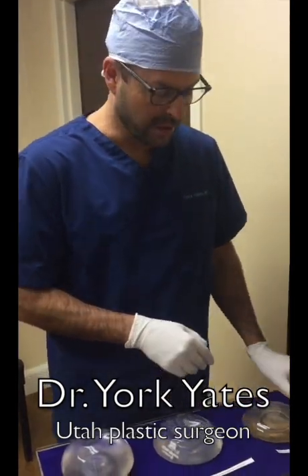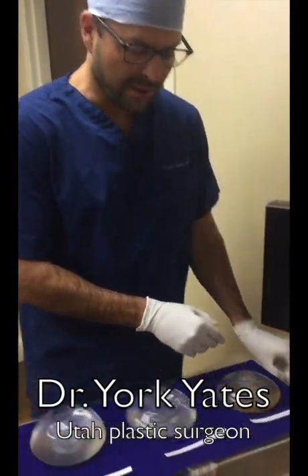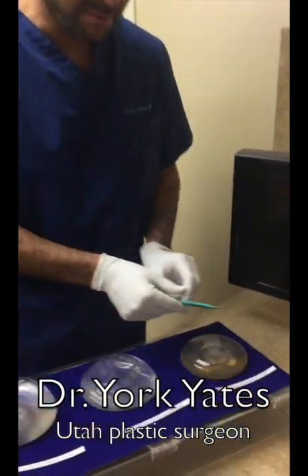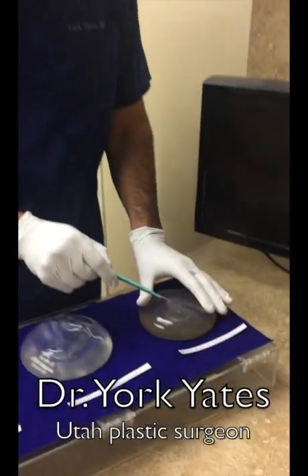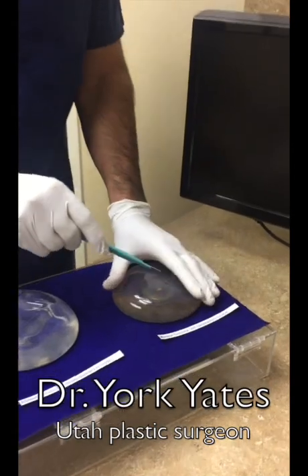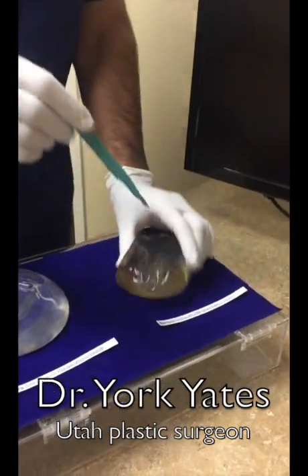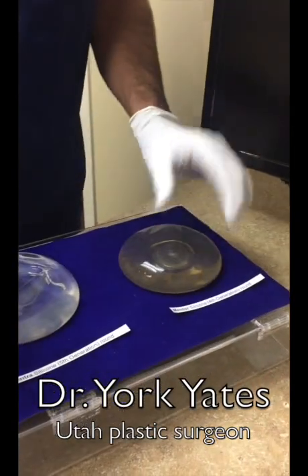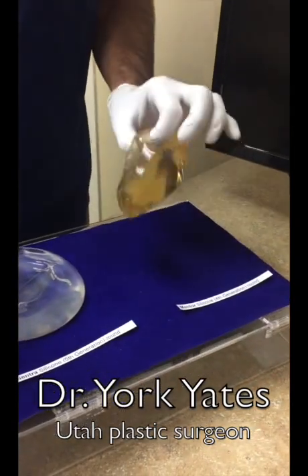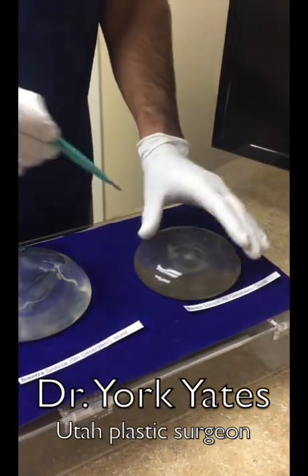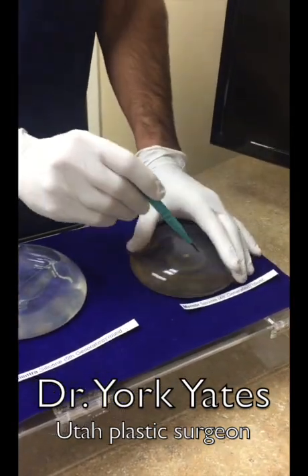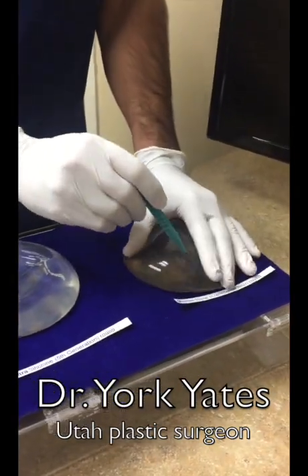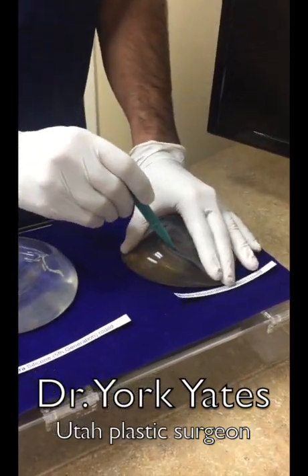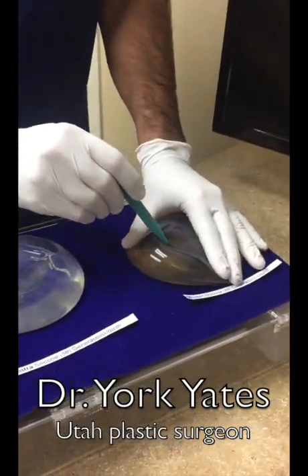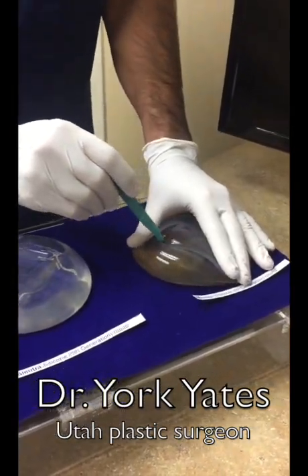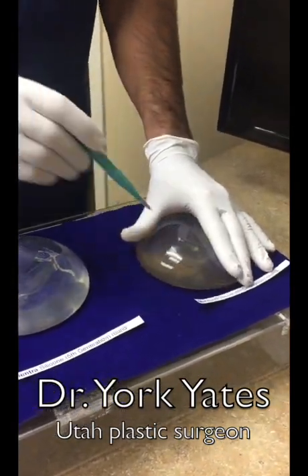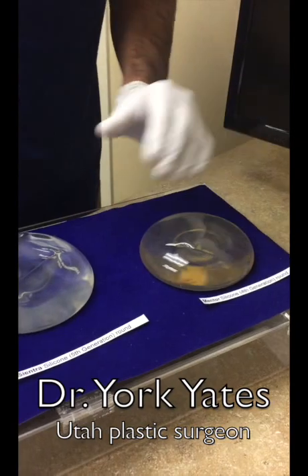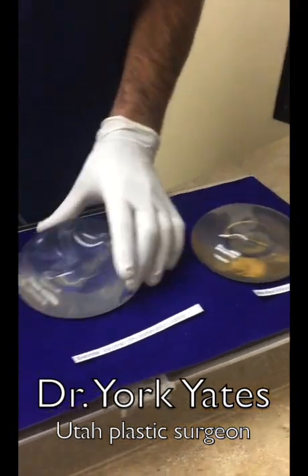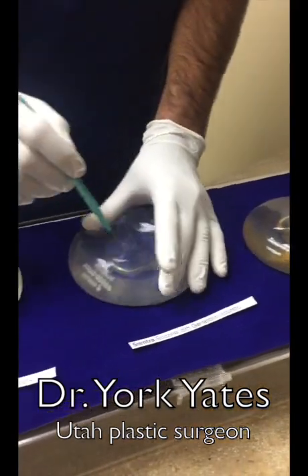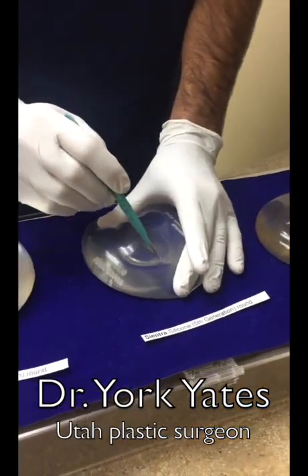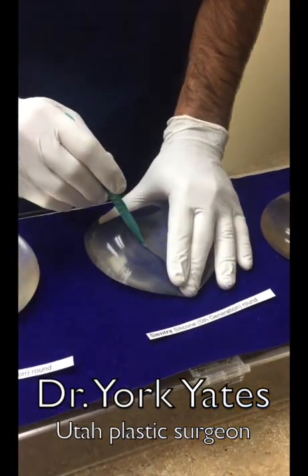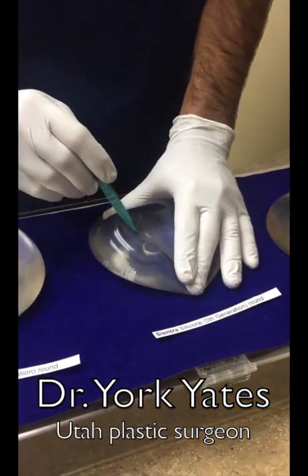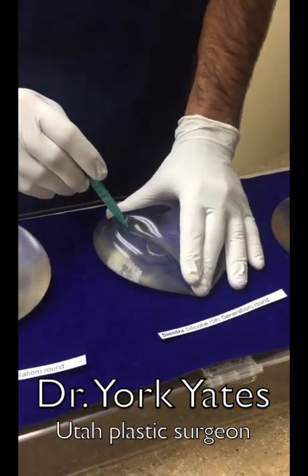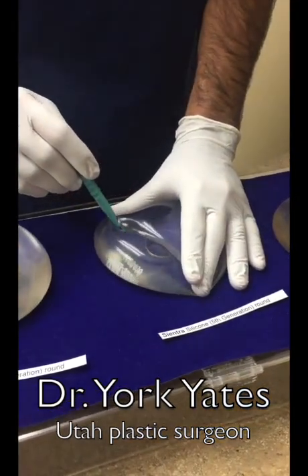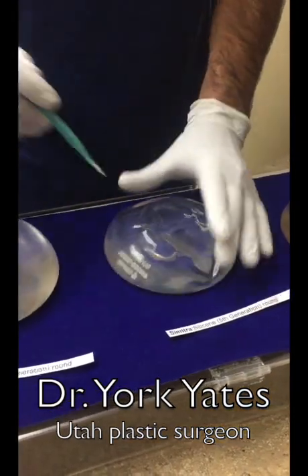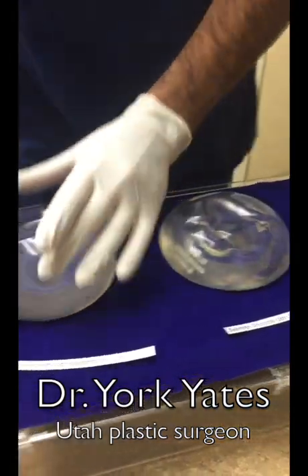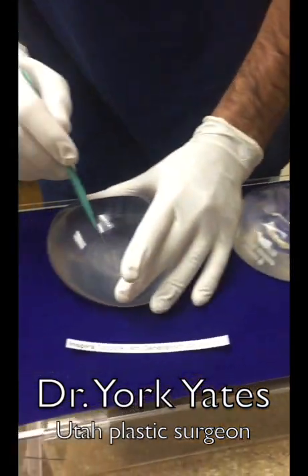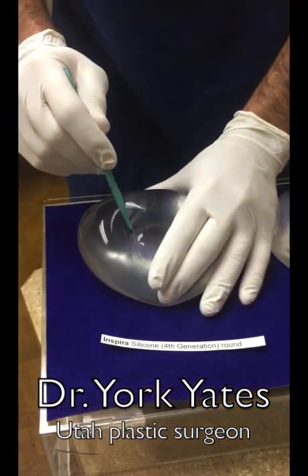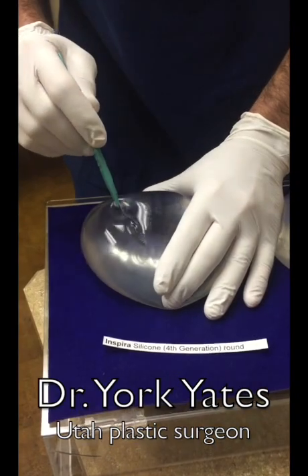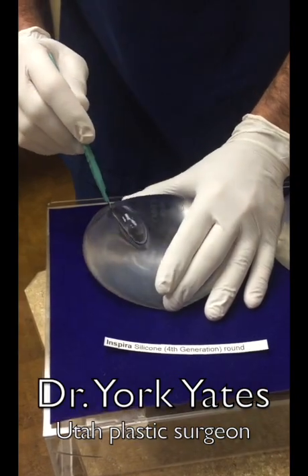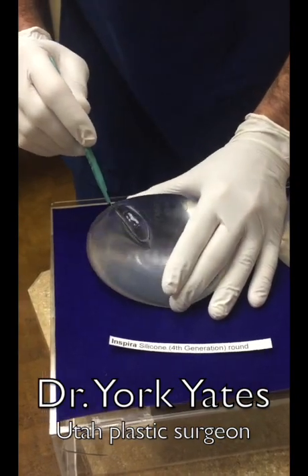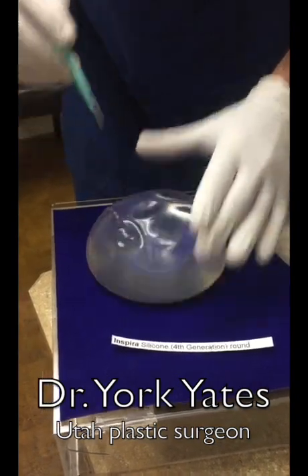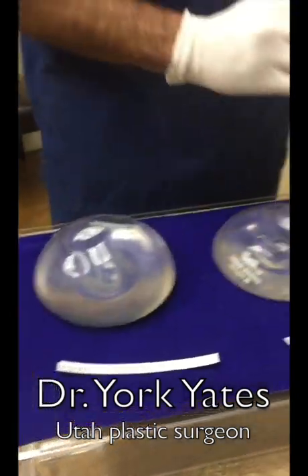We have a Mentor implant — all of these are totally intact implants and we're going to slice them for the first time. We also have a Sientra implant — these are standard silicone implants — and an Inspira implant. I'm going to slice it.